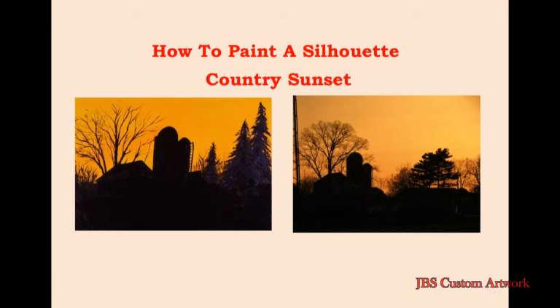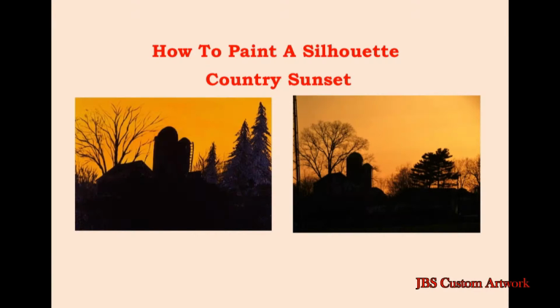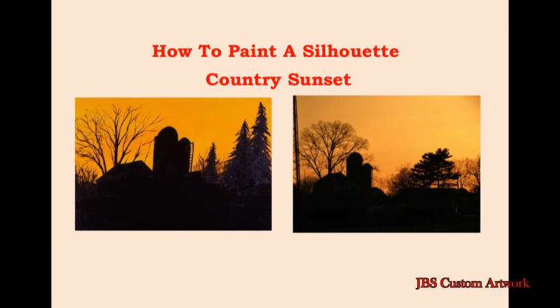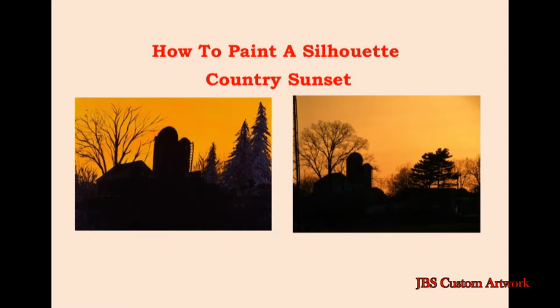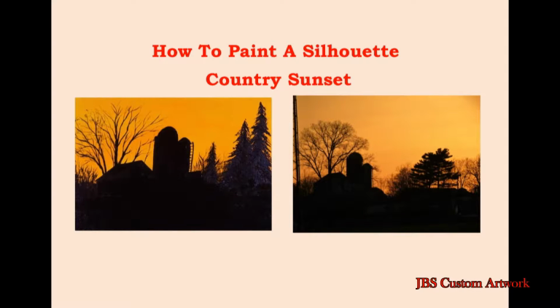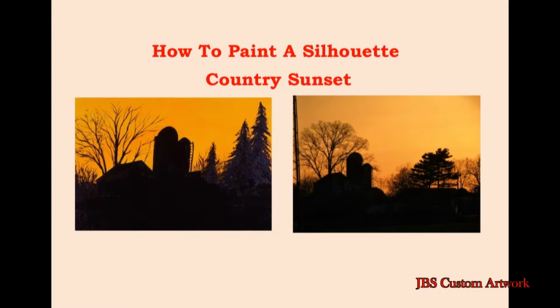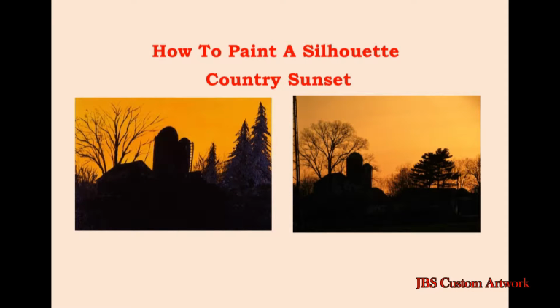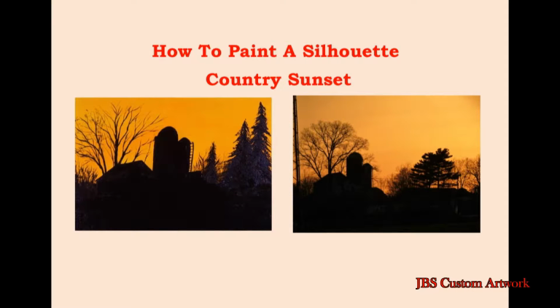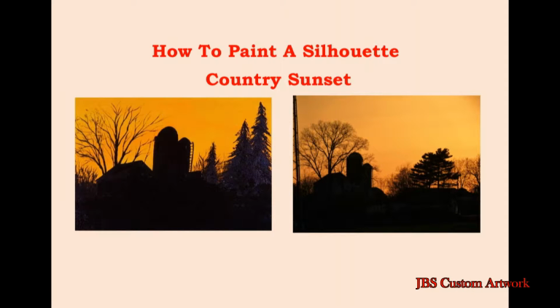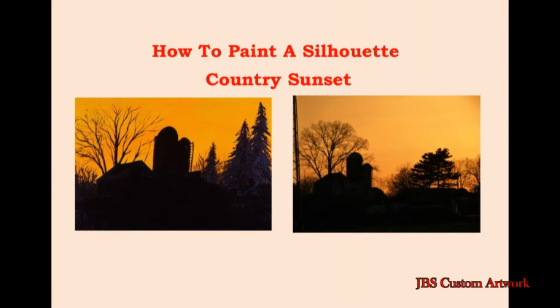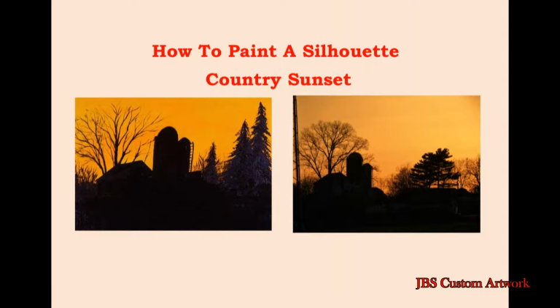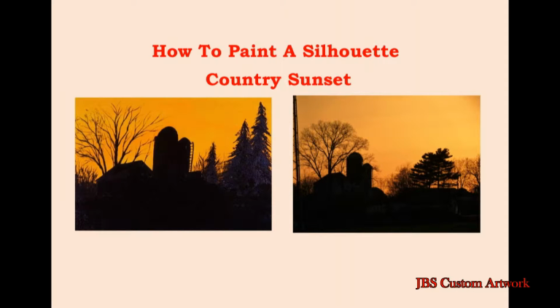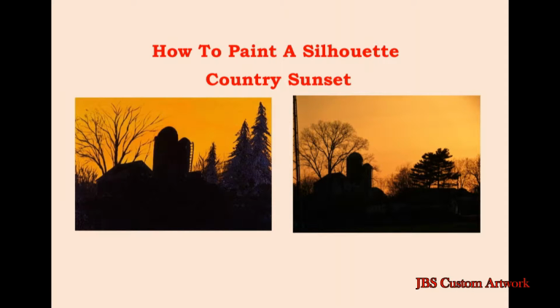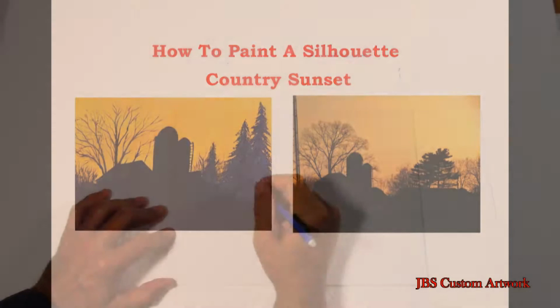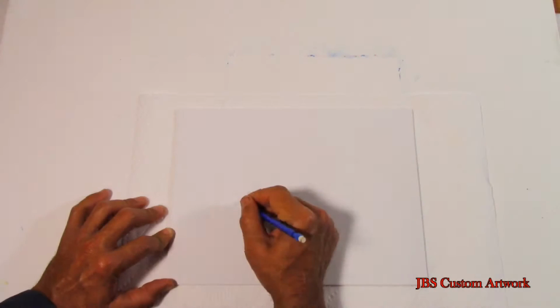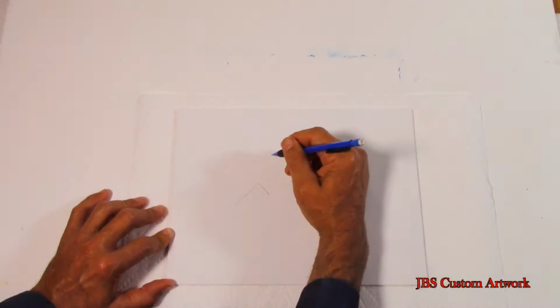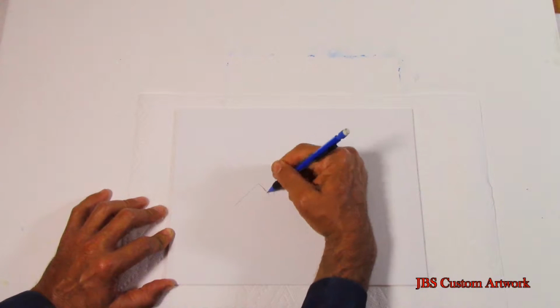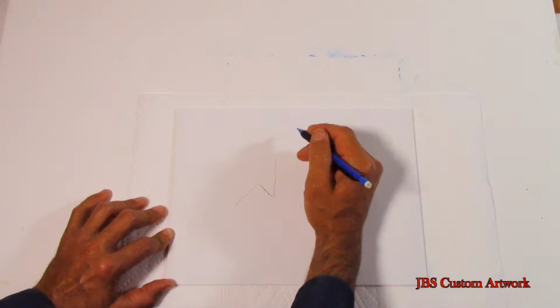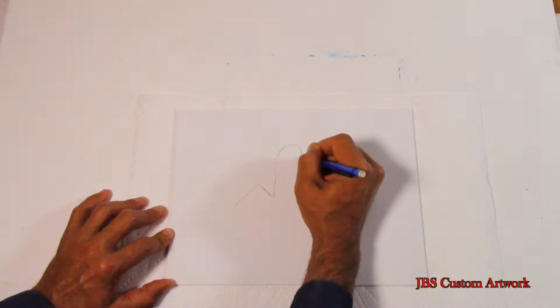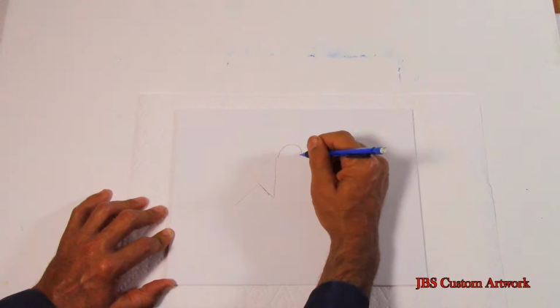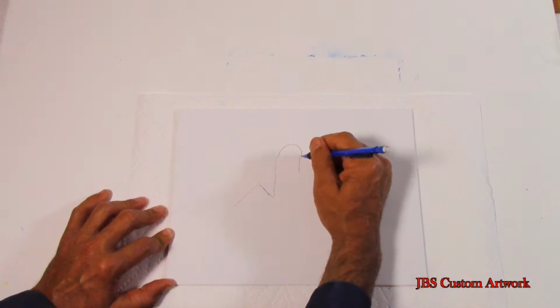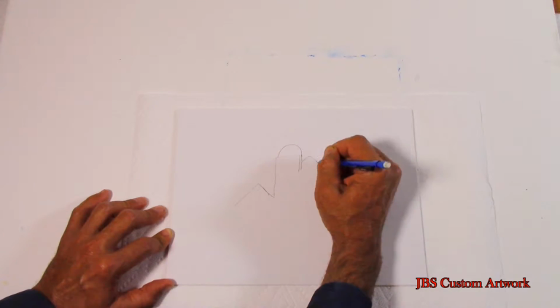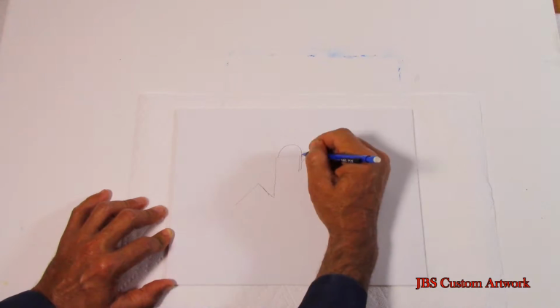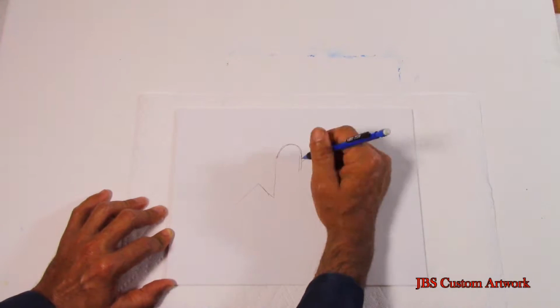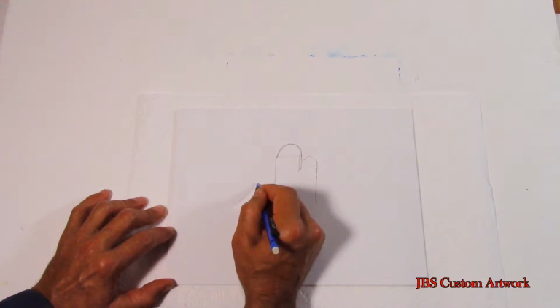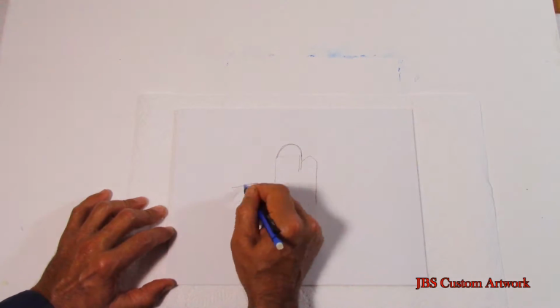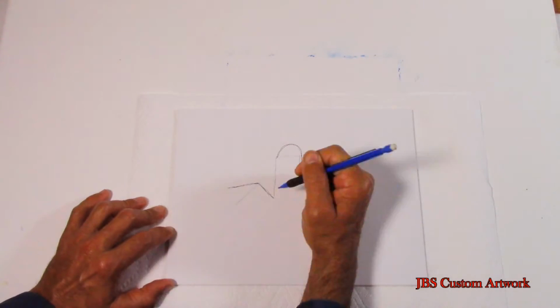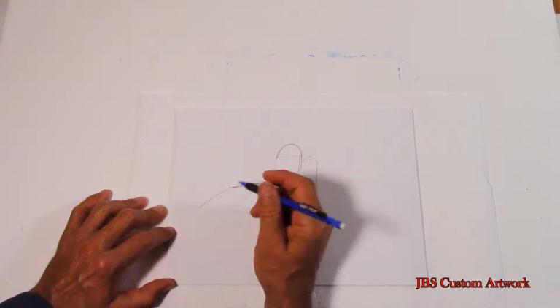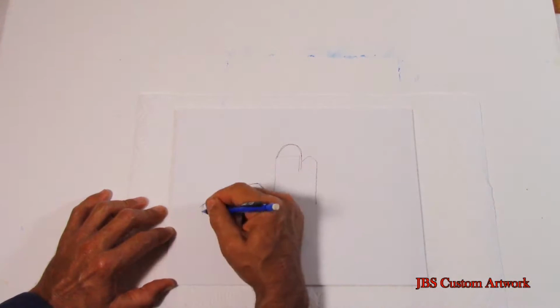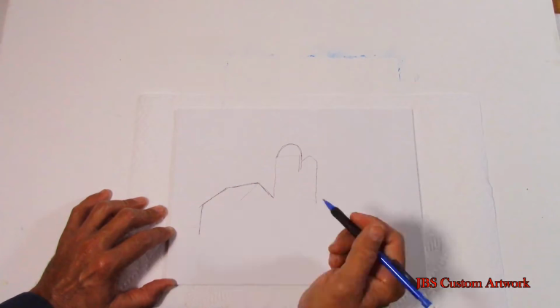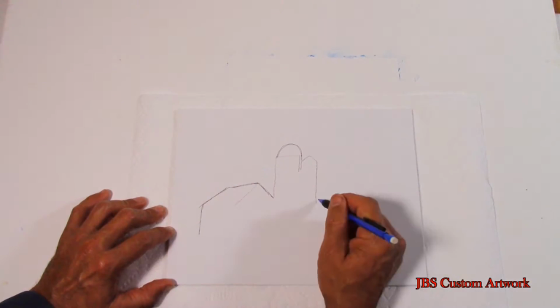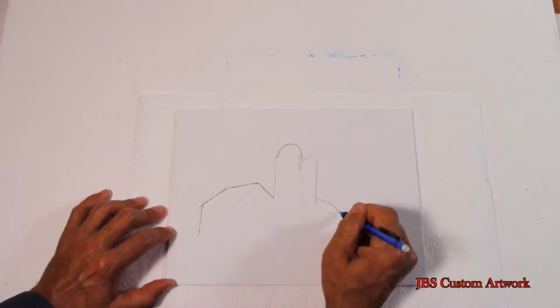Hello and welcome. Today we are going to paint a silhouette. I call this painting Country Sunset. First we will start with a very quick sketch.